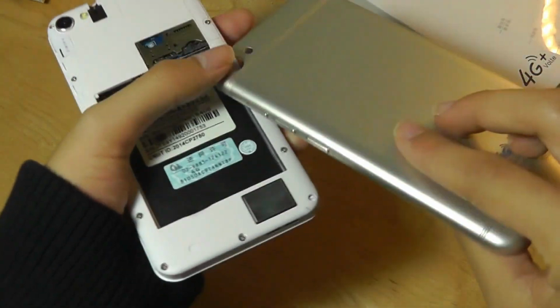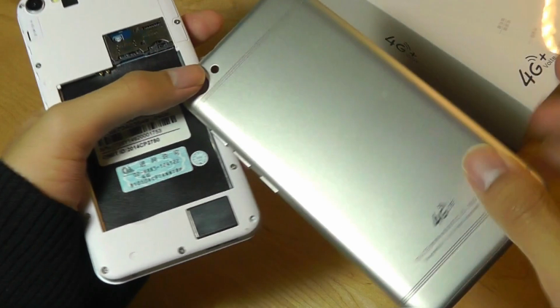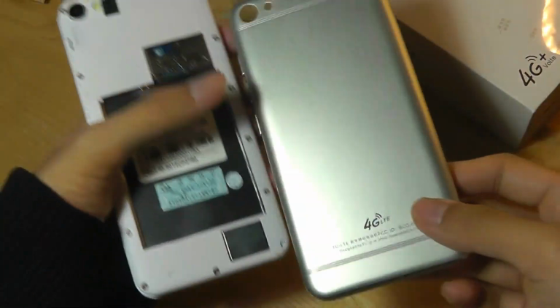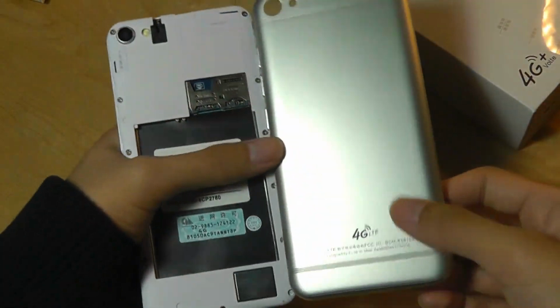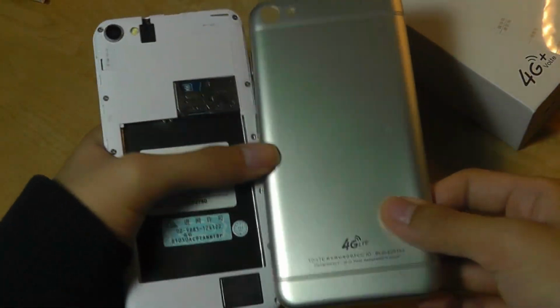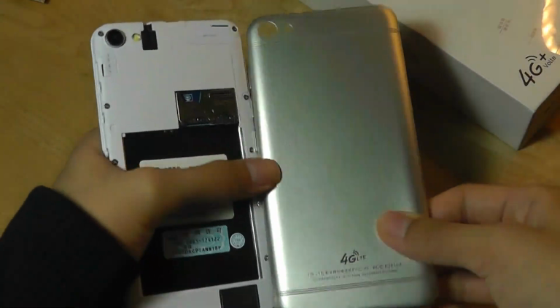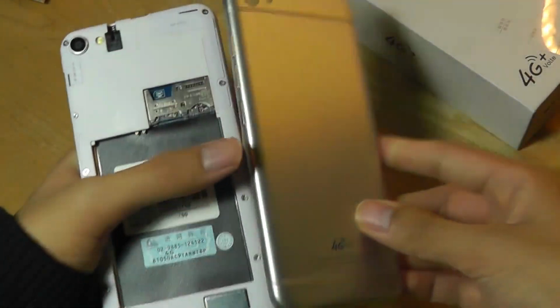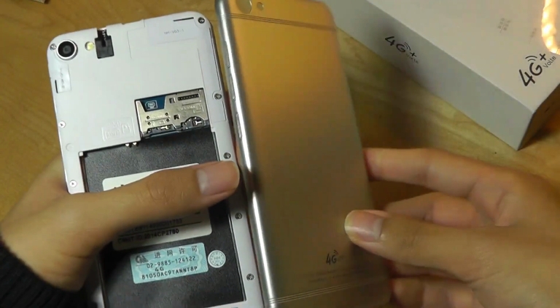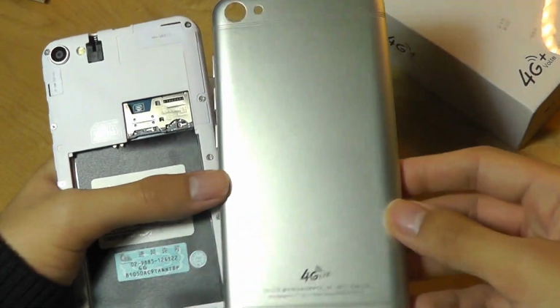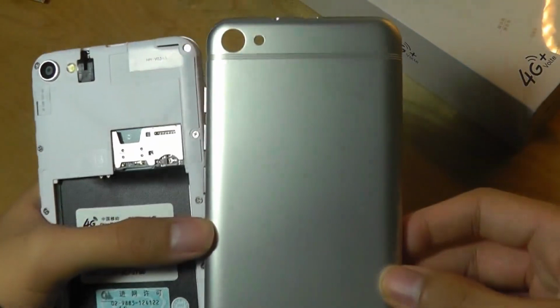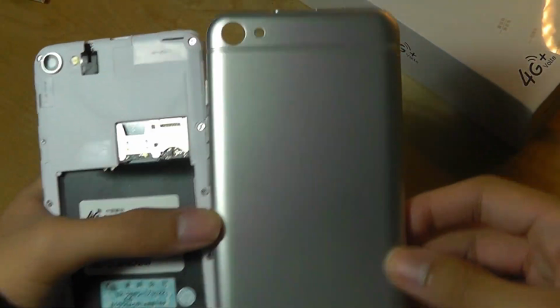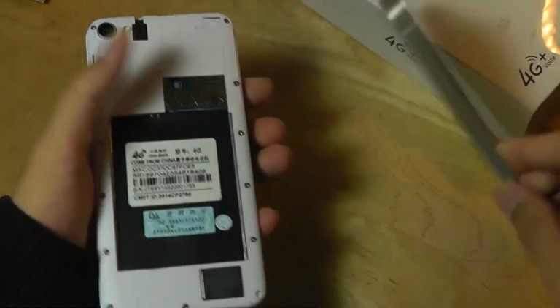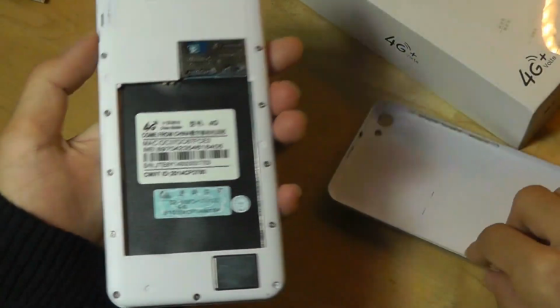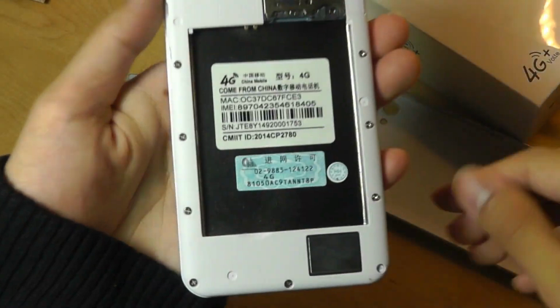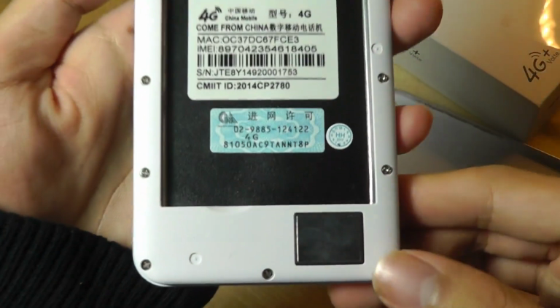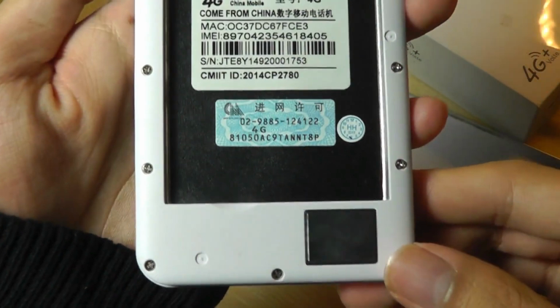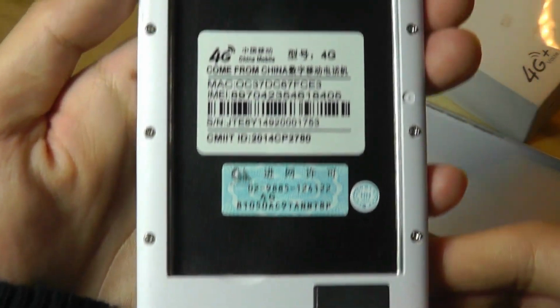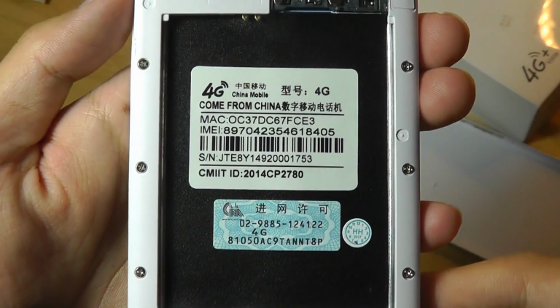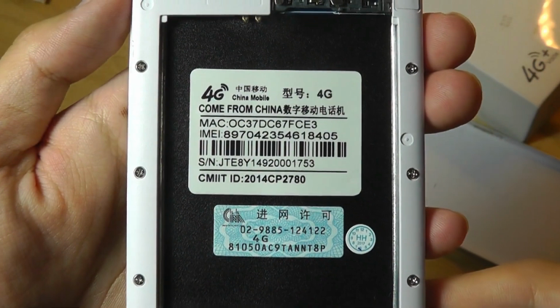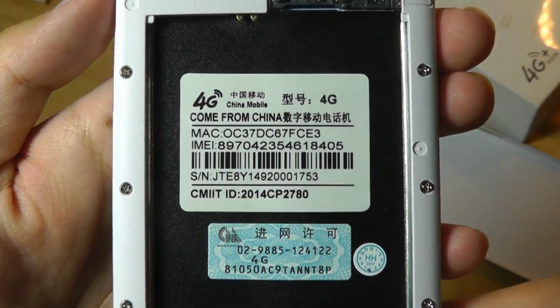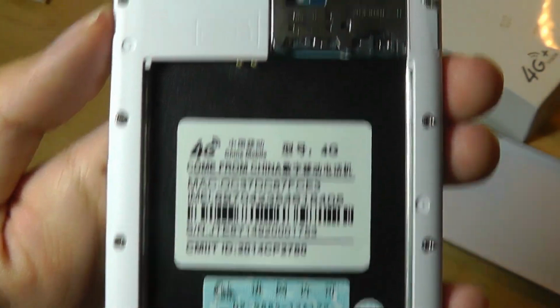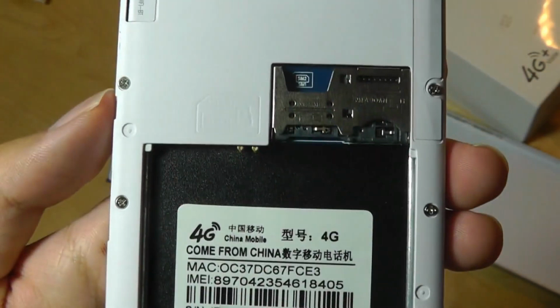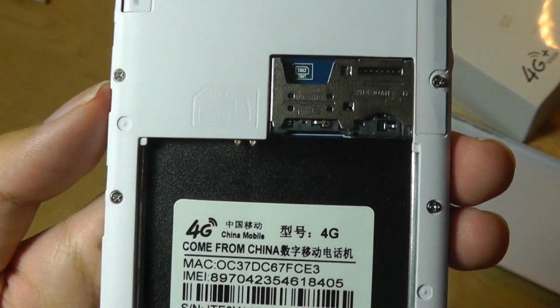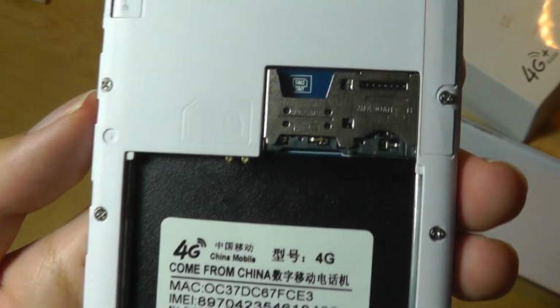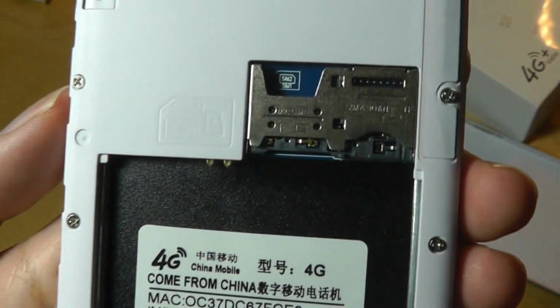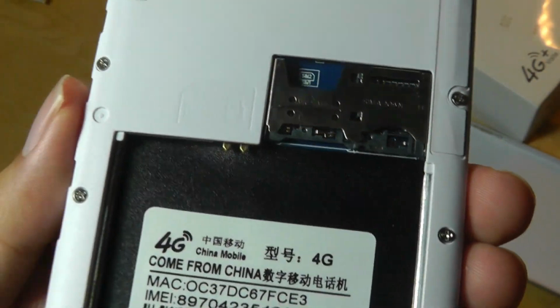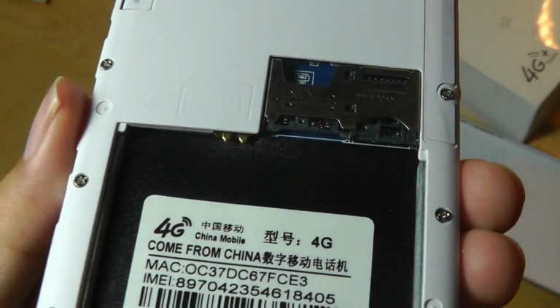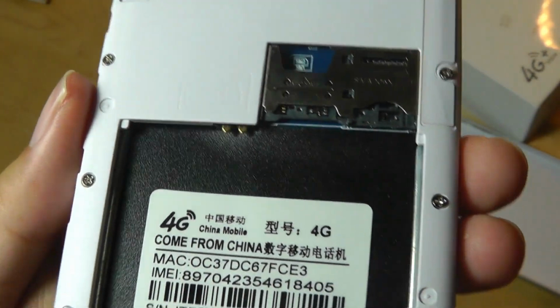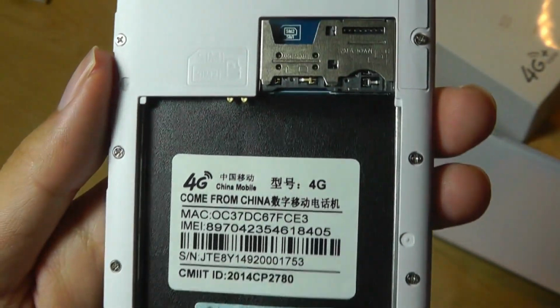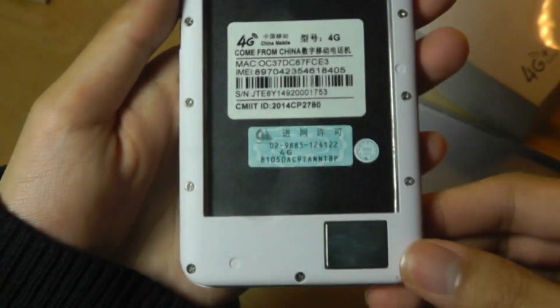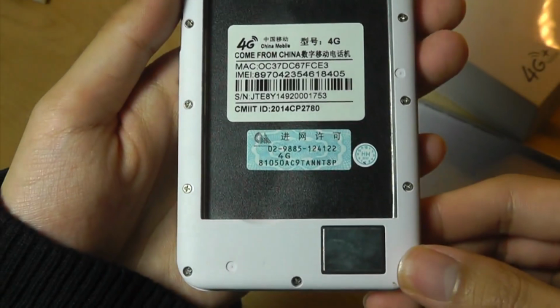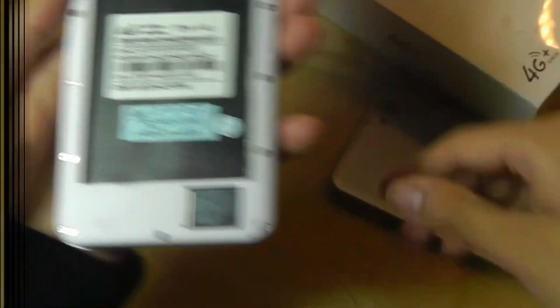There is a plate here which is removable — it's not unibody — it's made out of plastic, and in here it says 4G China Mobile and supports what looks like a dual SIM and a micro SD card.